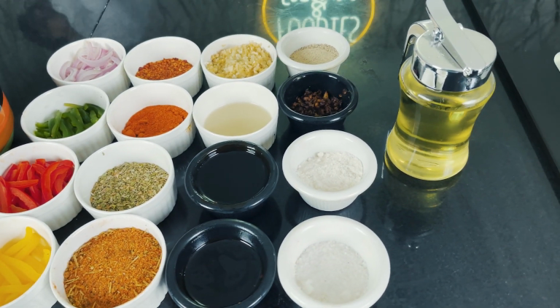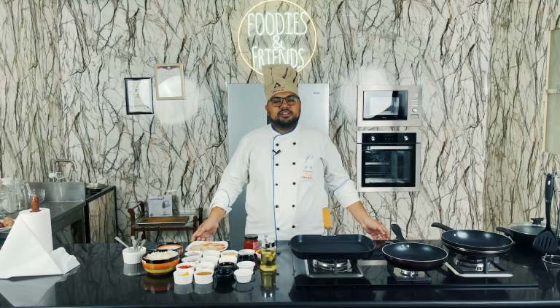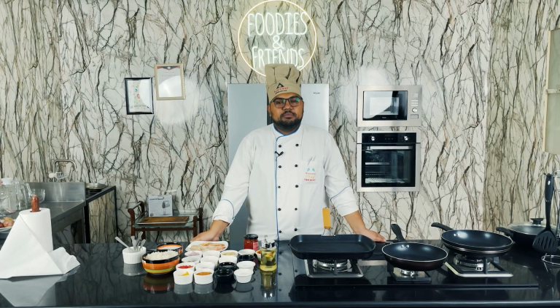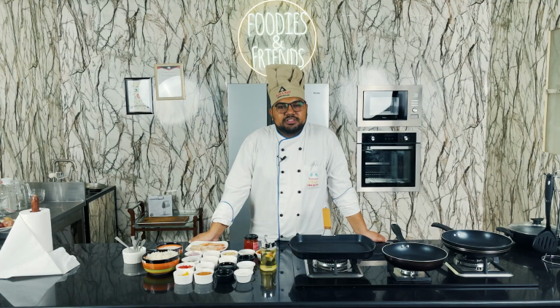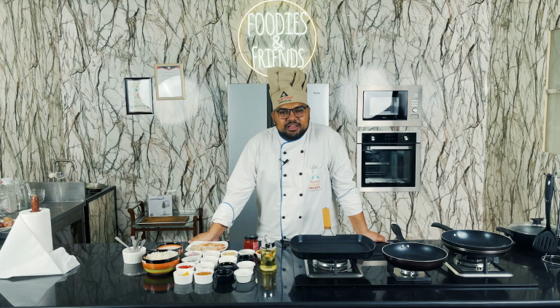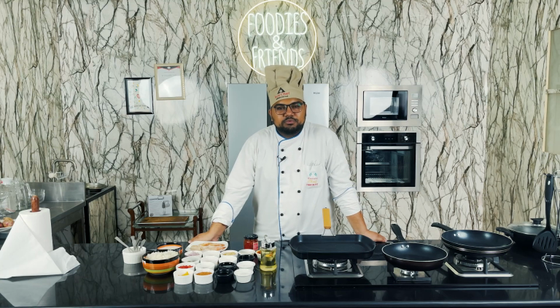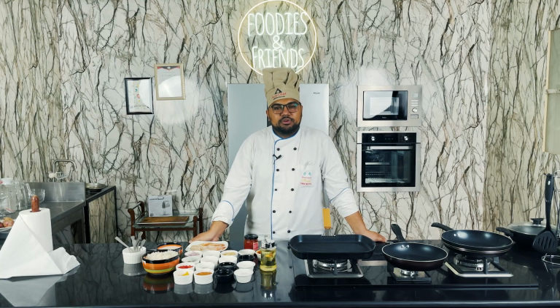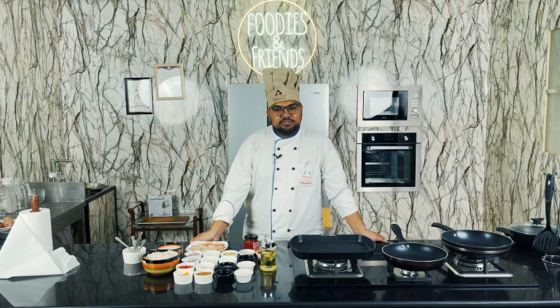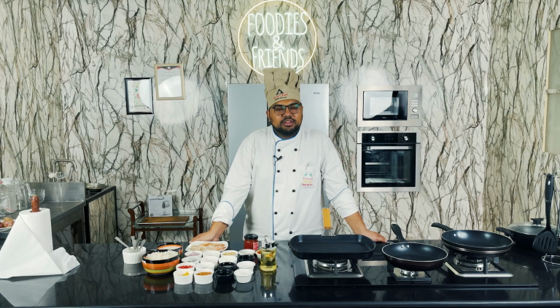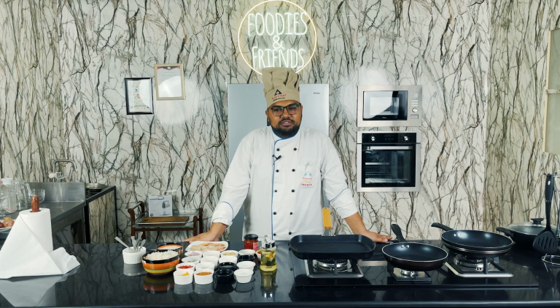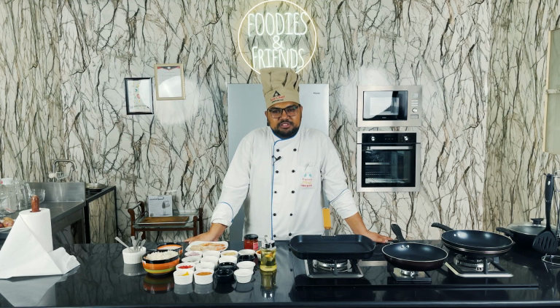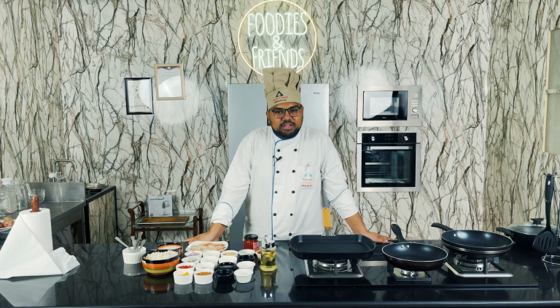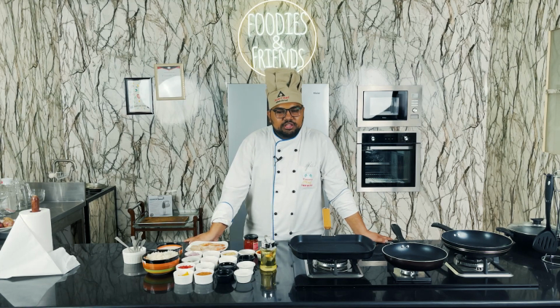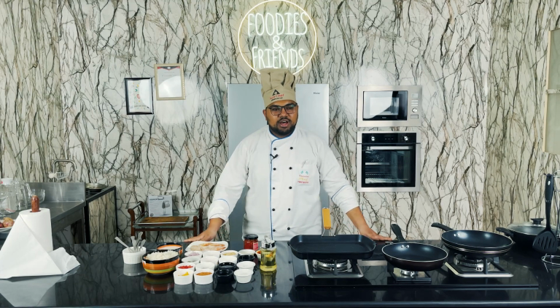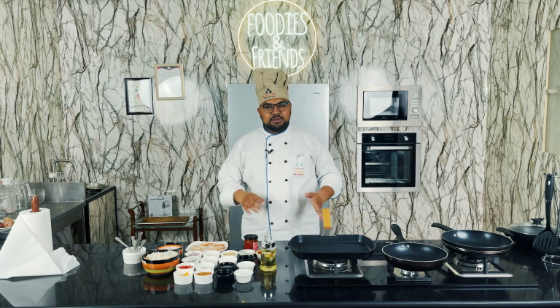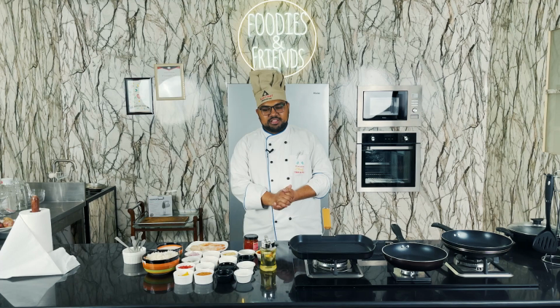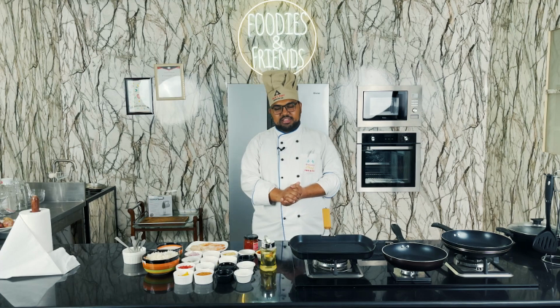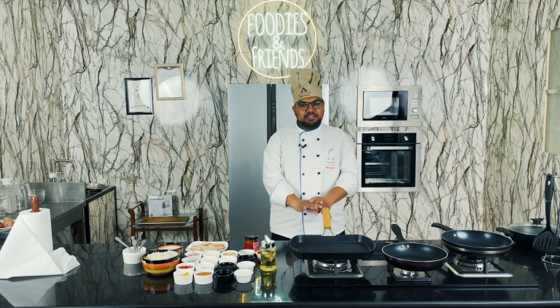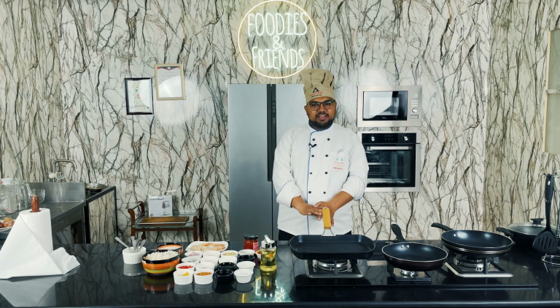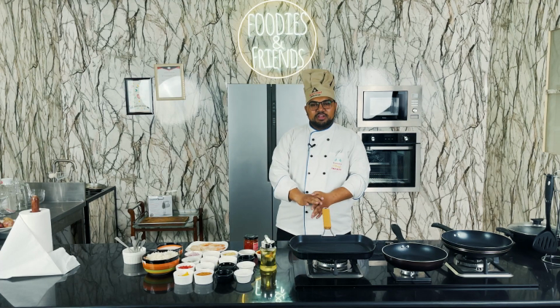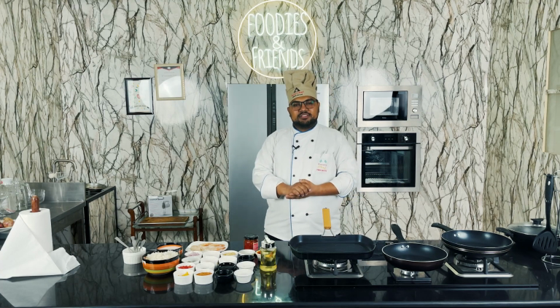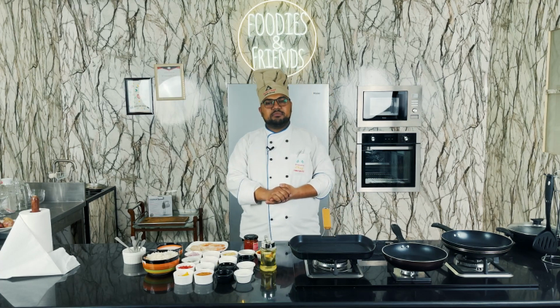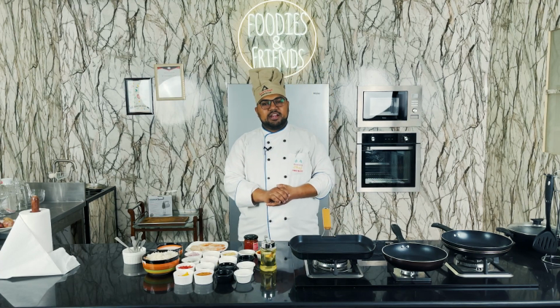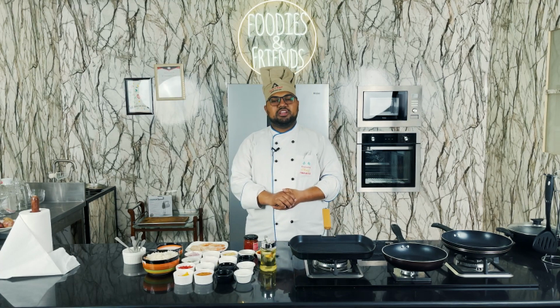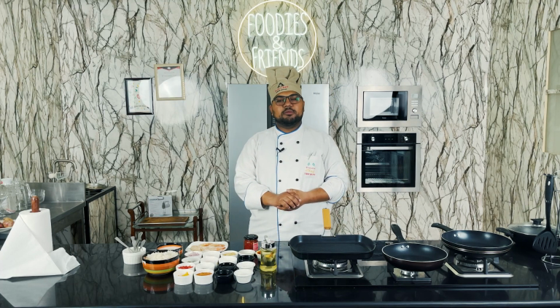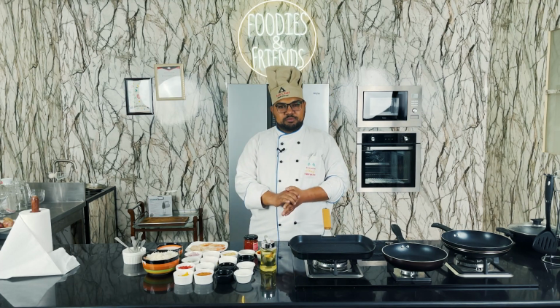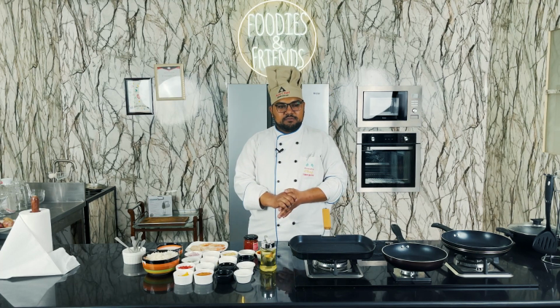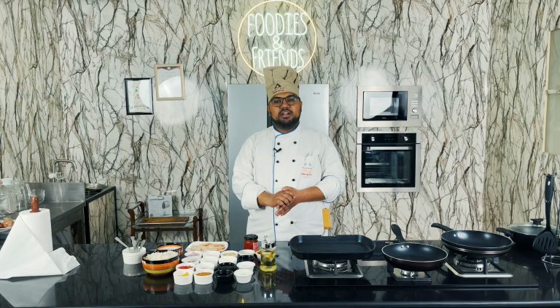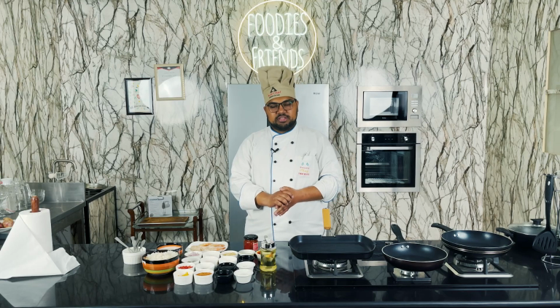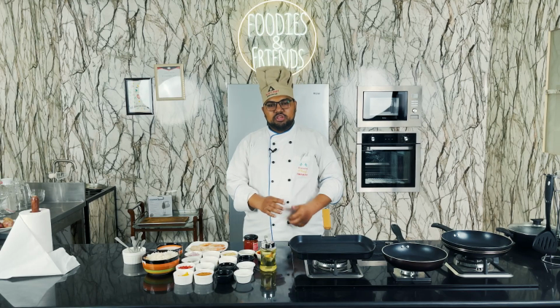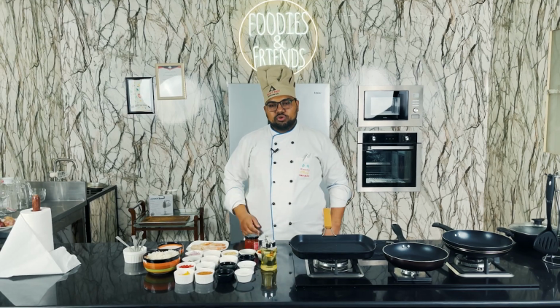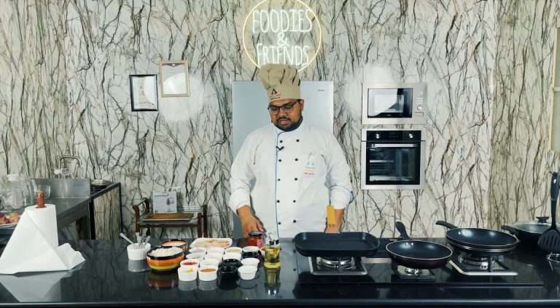Hello everyone, how are you doing? I hope you're enjoying your life. Today I am going to bring you a new recipe. We are making Thailand chili garlic prawns with garlic rice. So let's start.